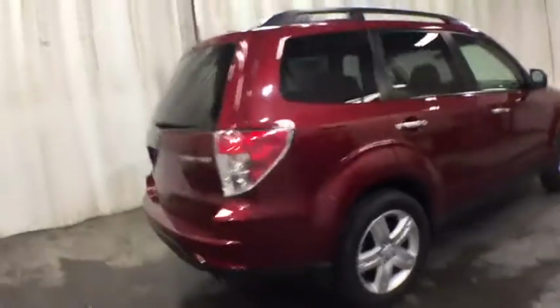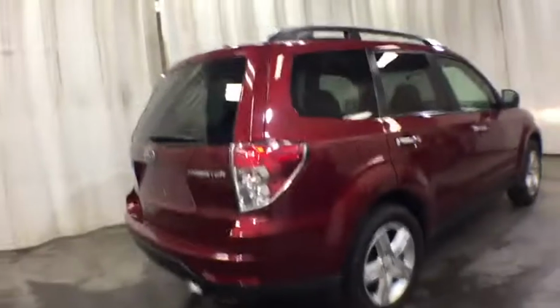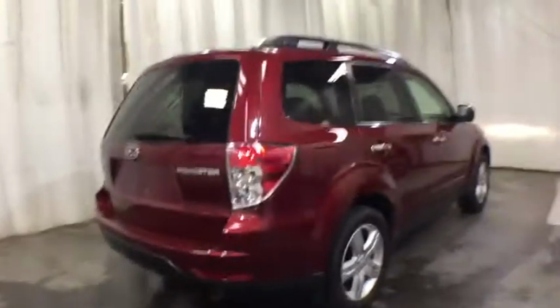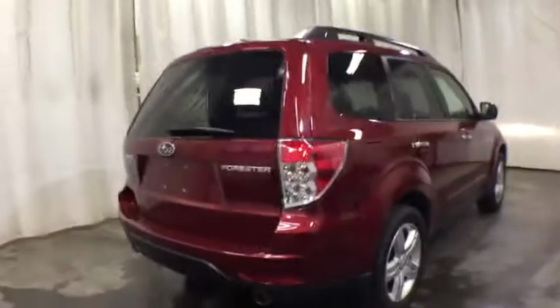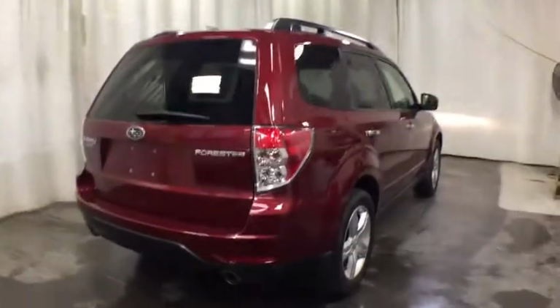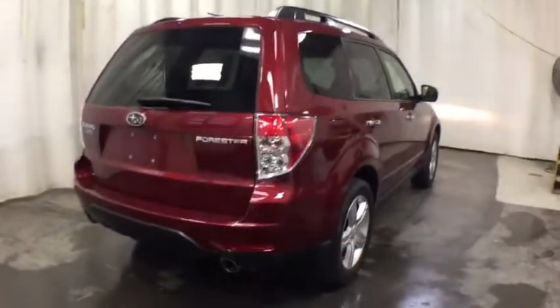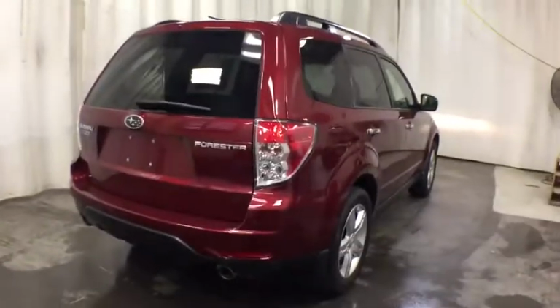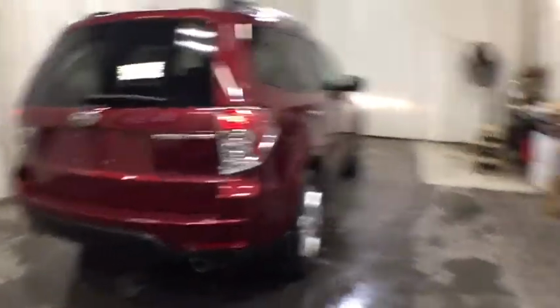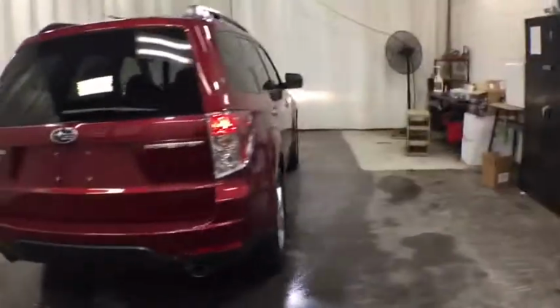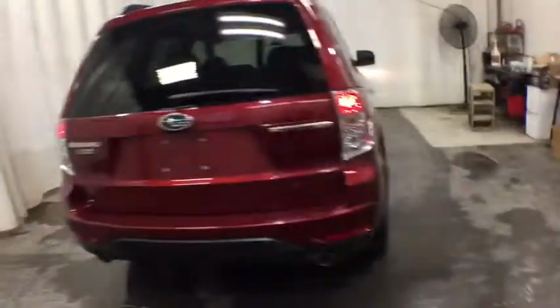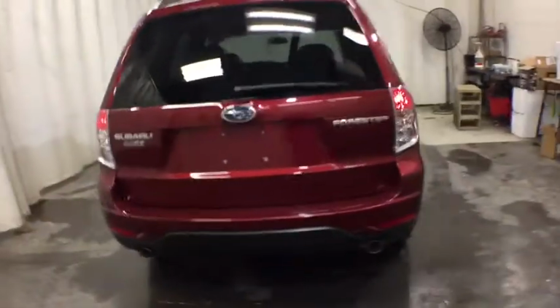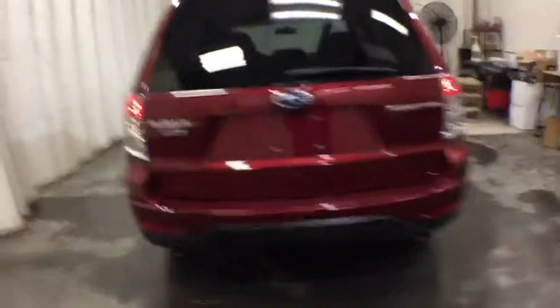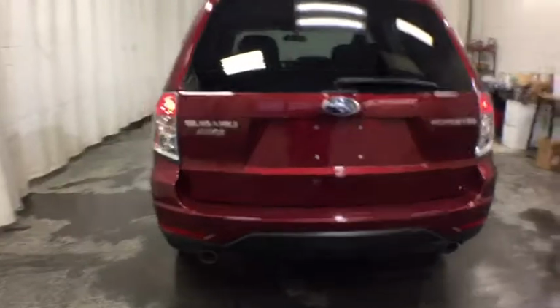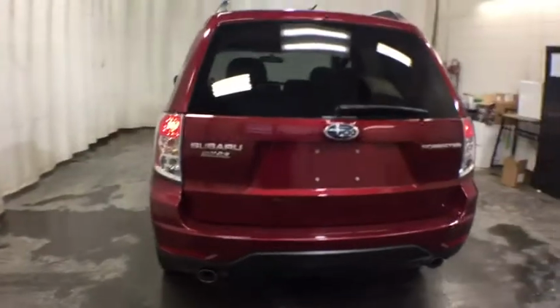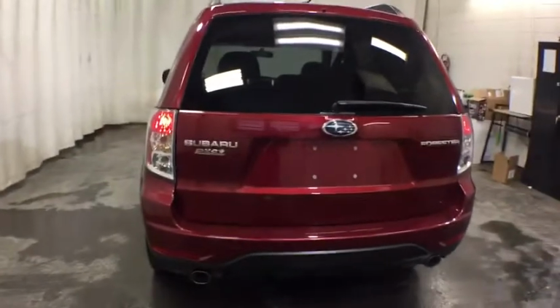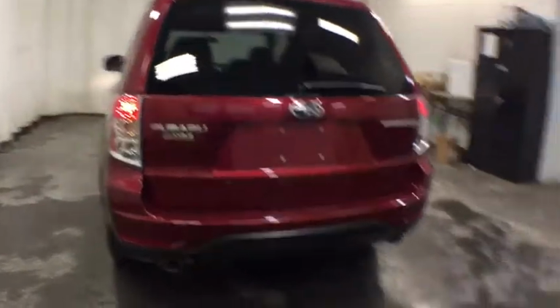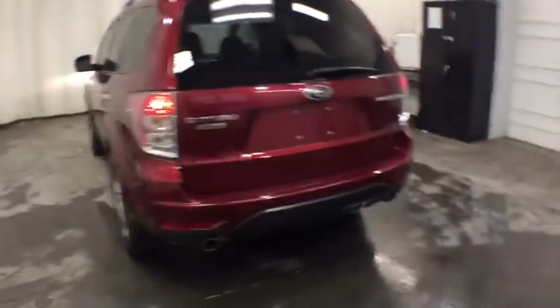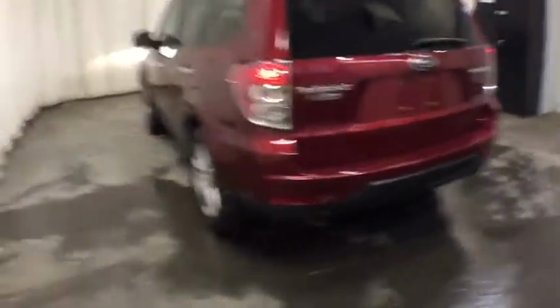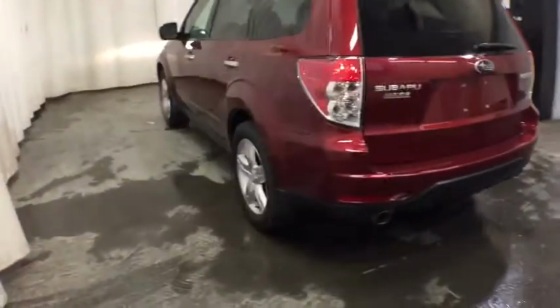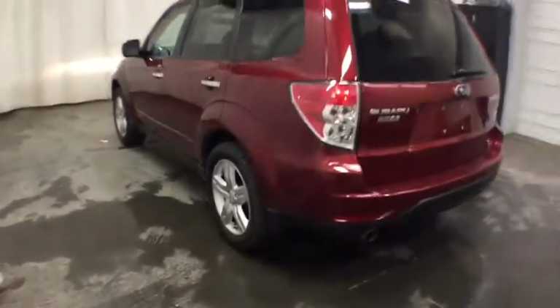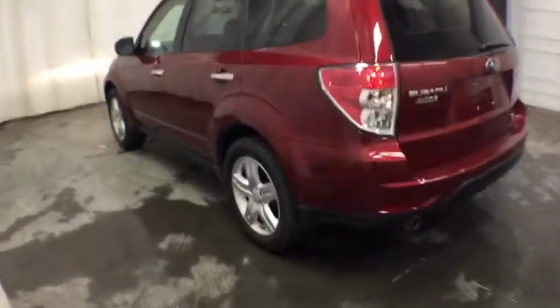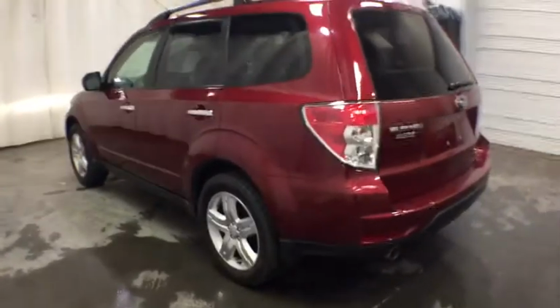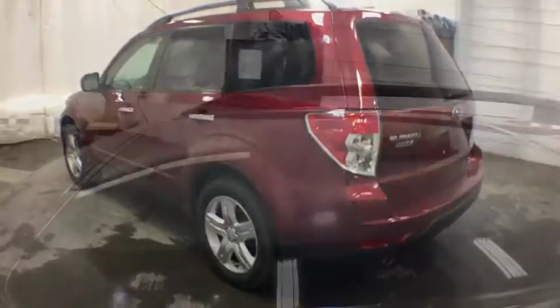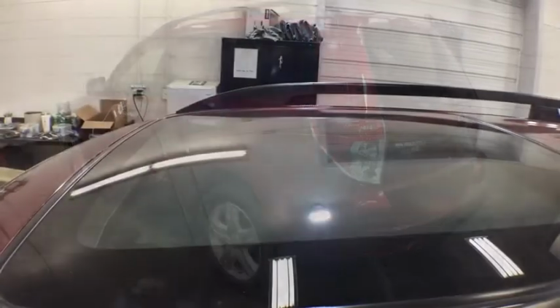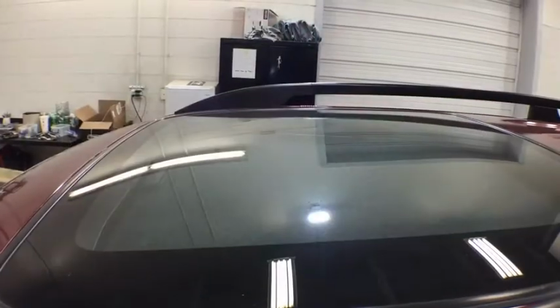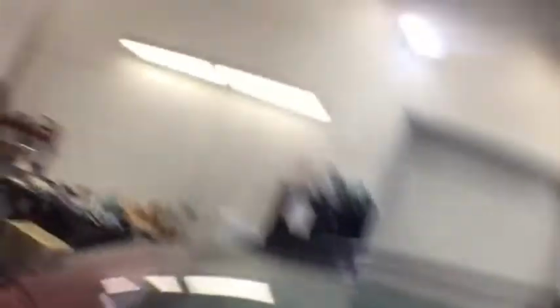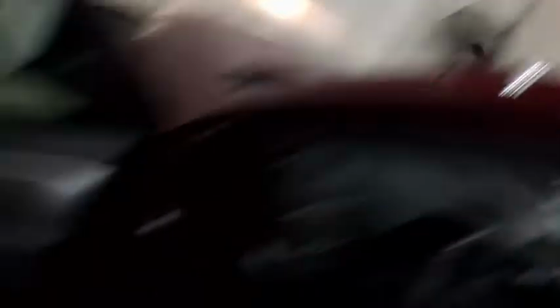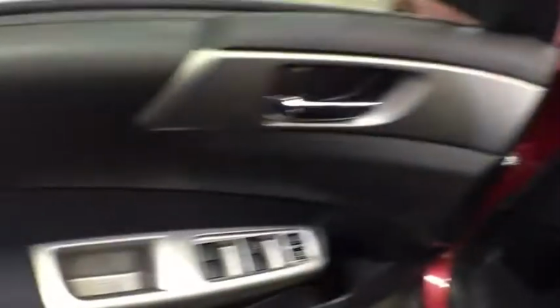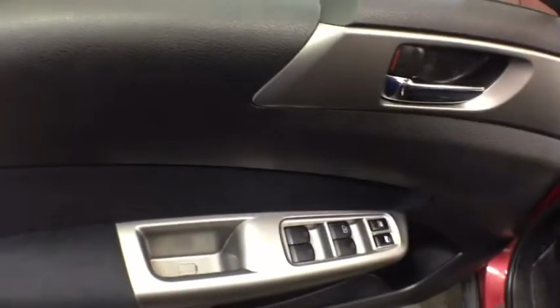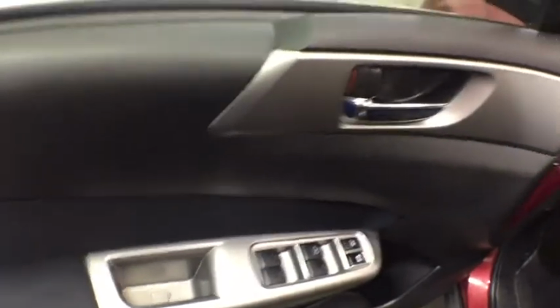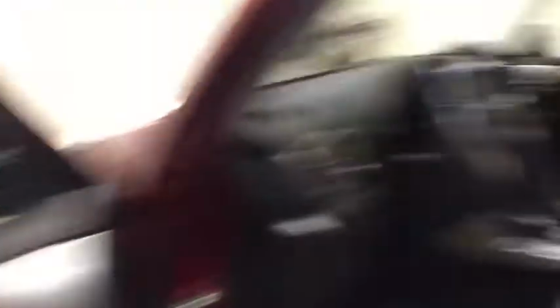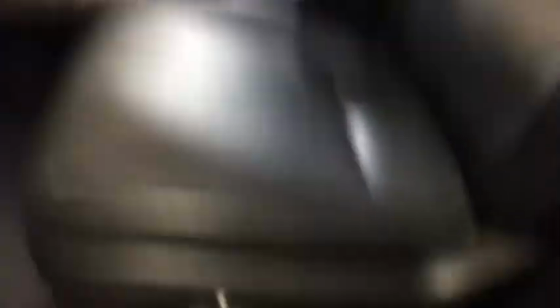Keyless entry, navigation system, all-wheel drive, leather-wrapped steering wheel, adjustable steering wheel, driver lumbar, power steering, ABS four-wheel, aluminum wheels, cruise control, four-wheel disc brakes.